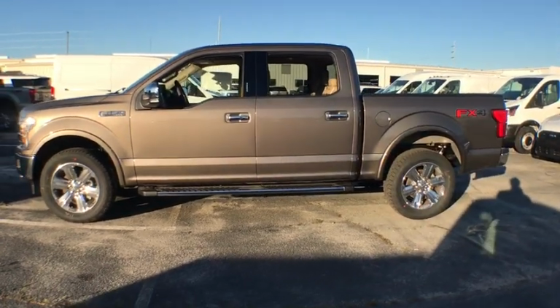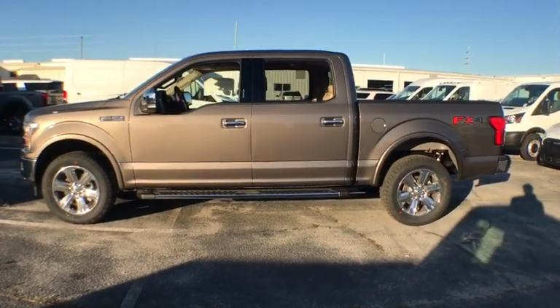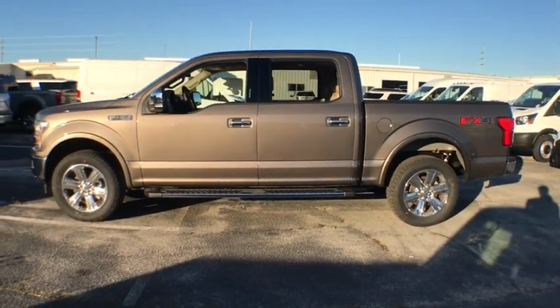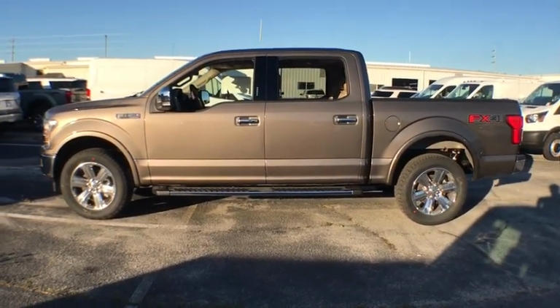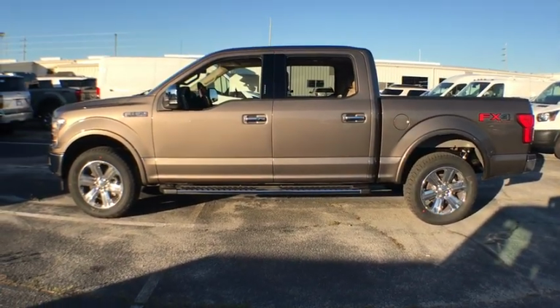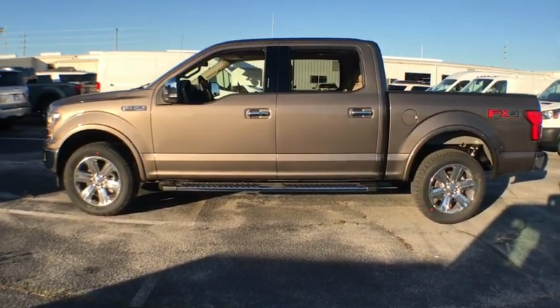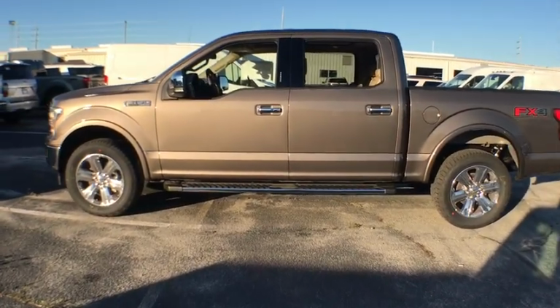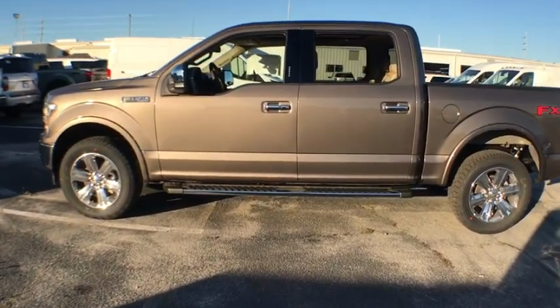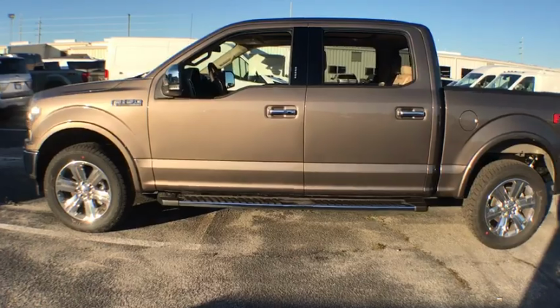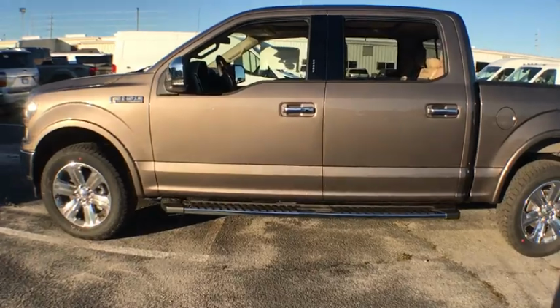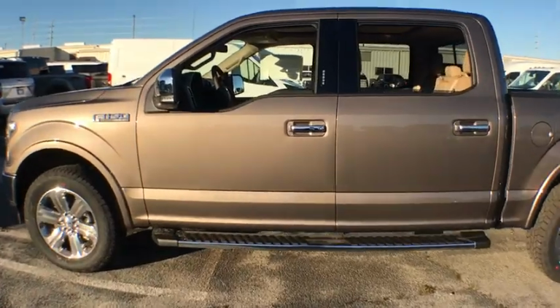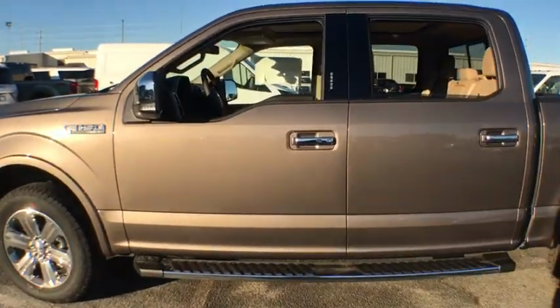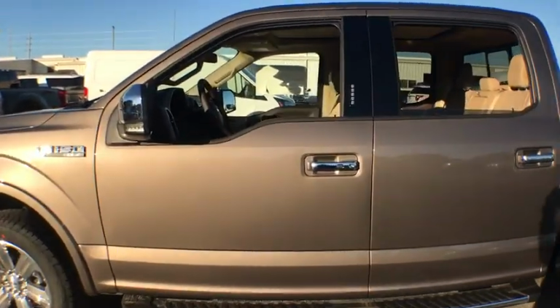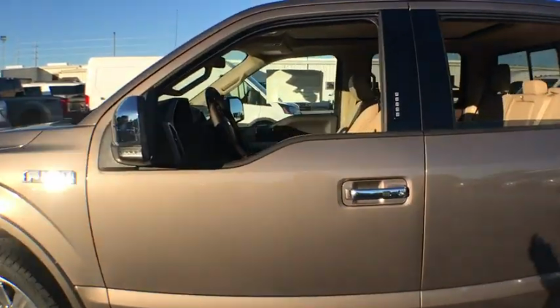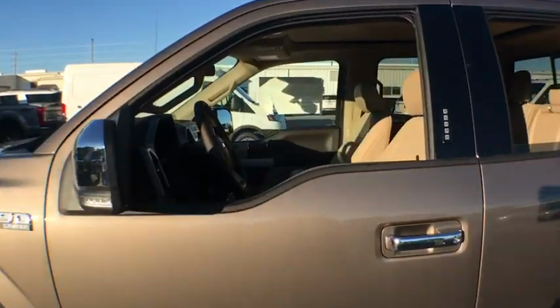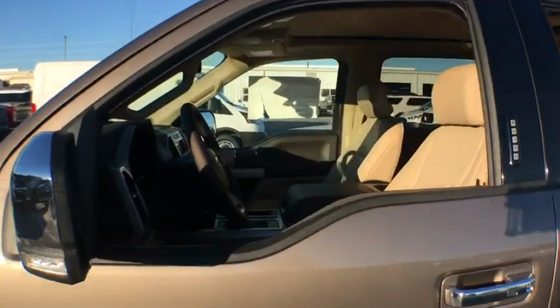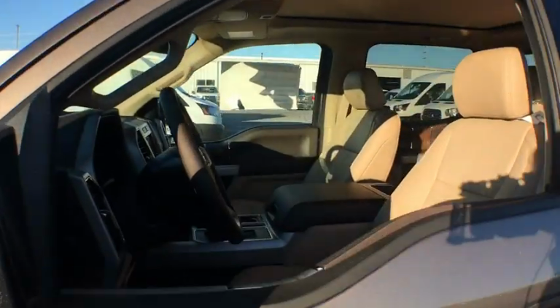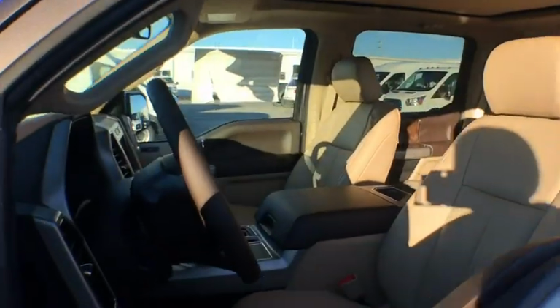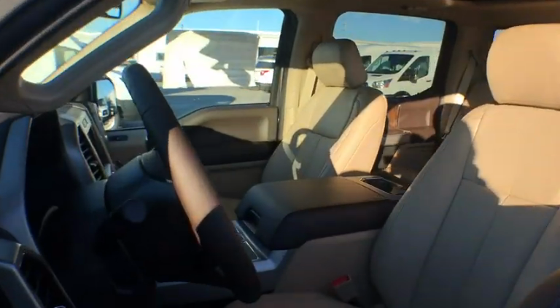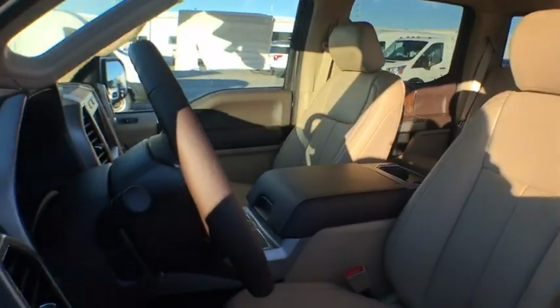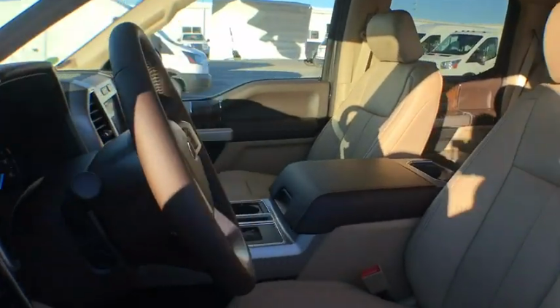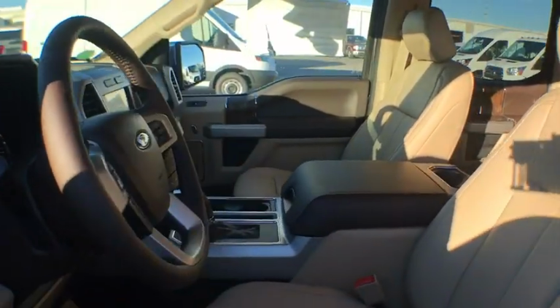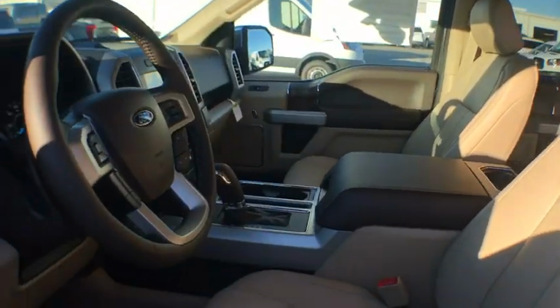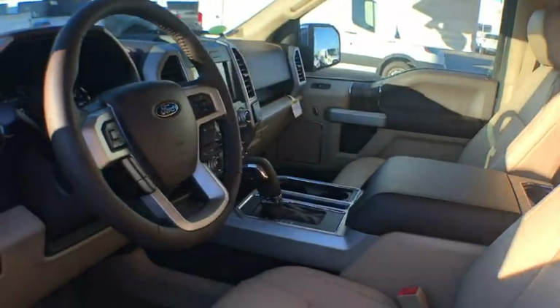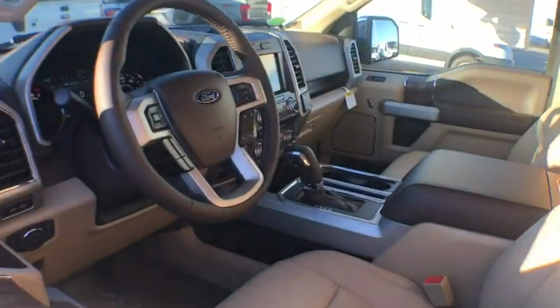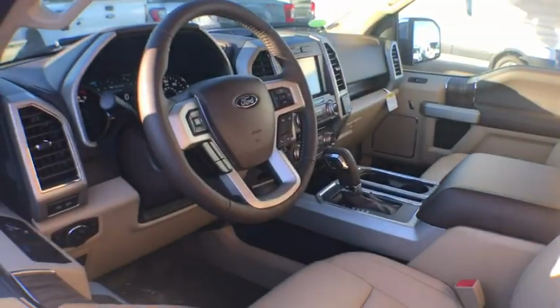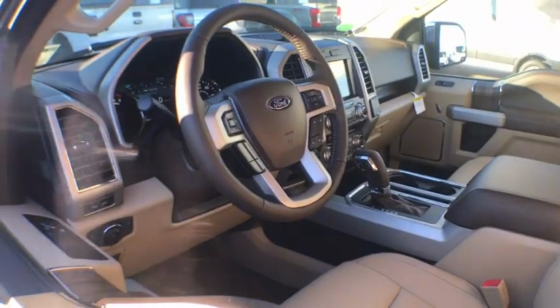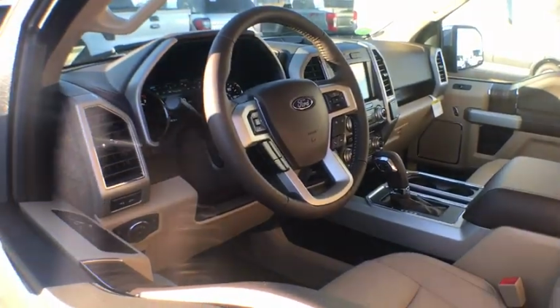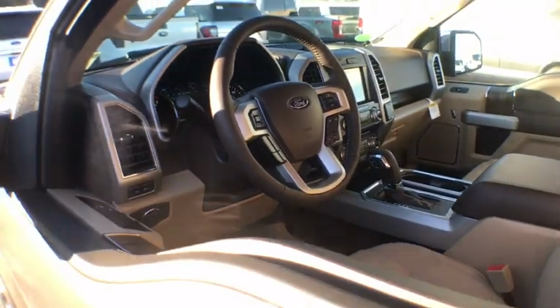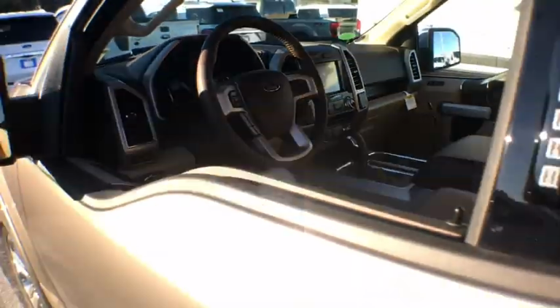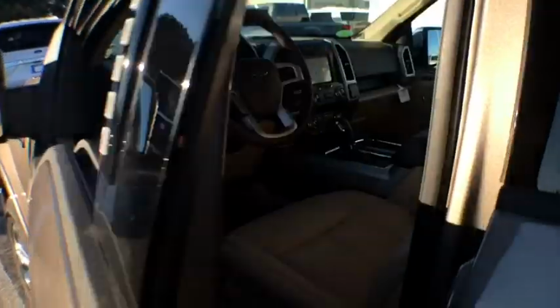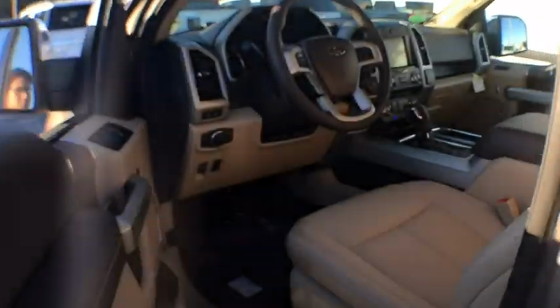Here are some of this vehicle's great options: traction control, power passenger seats, dual airbags, alloy wheels, power steering, four-wheel disc brakes.